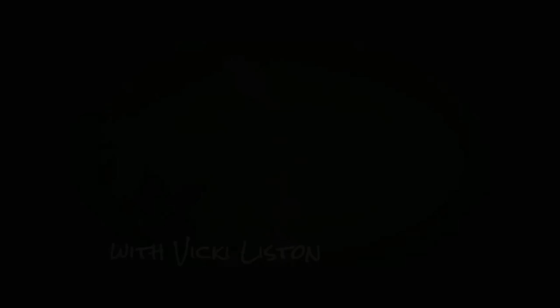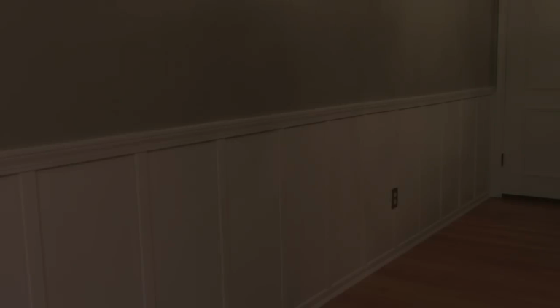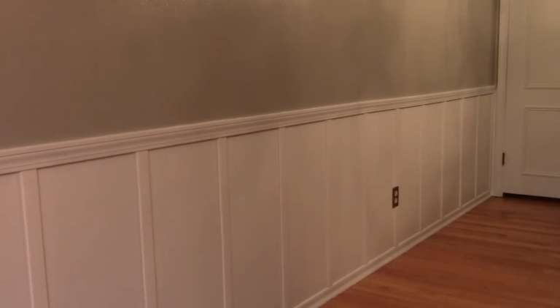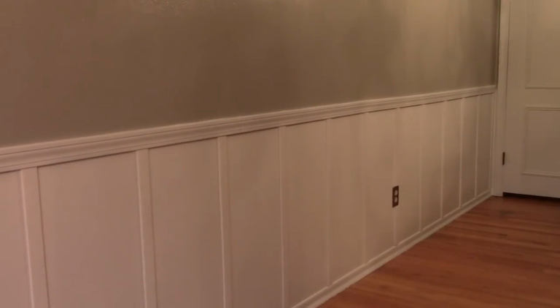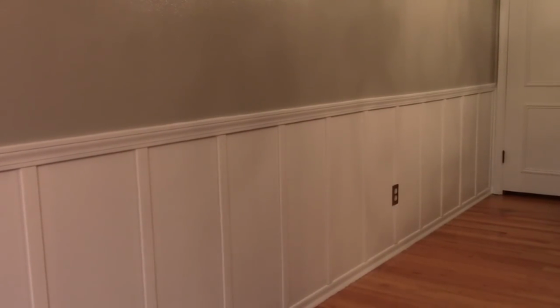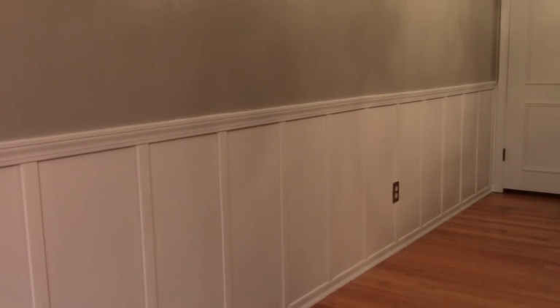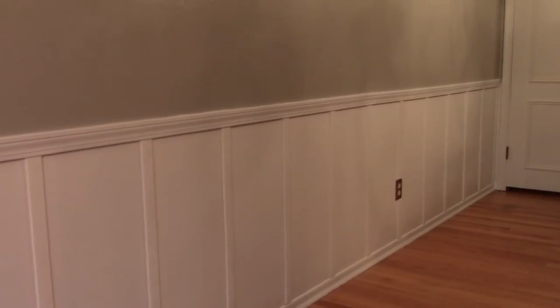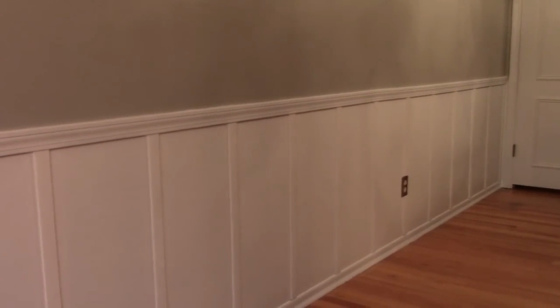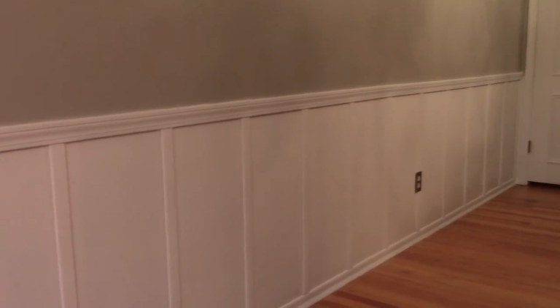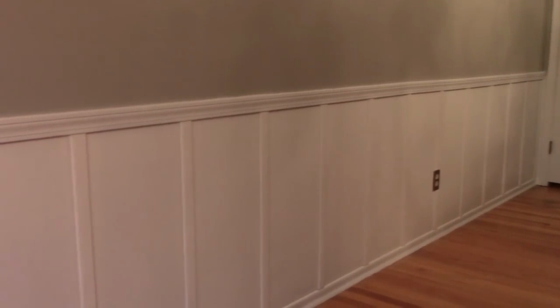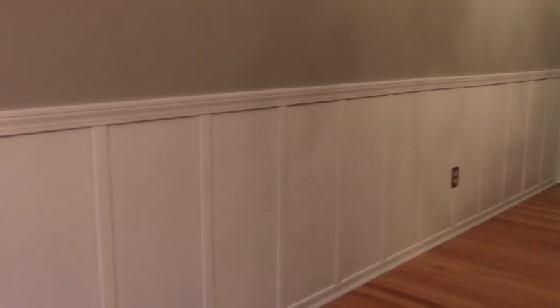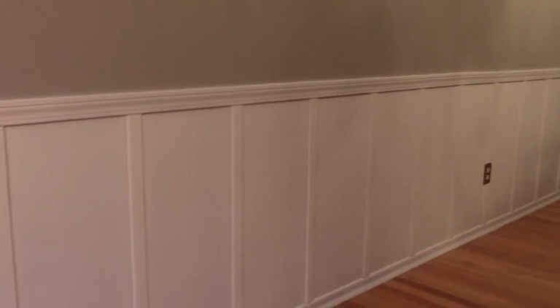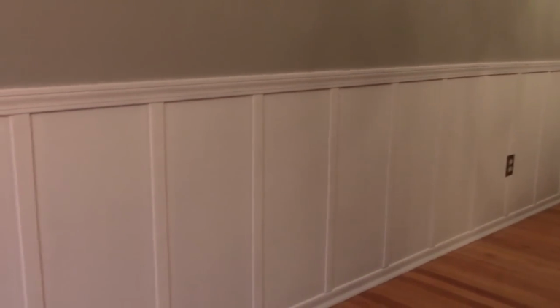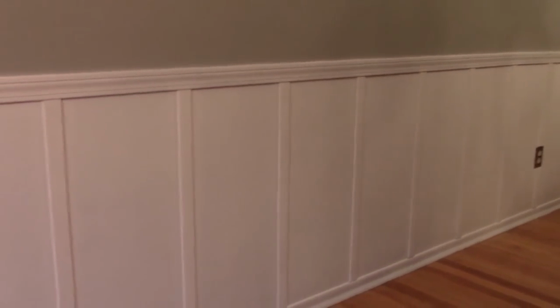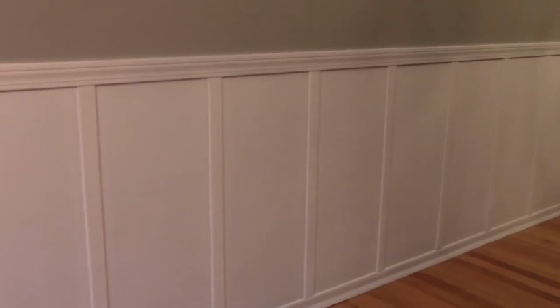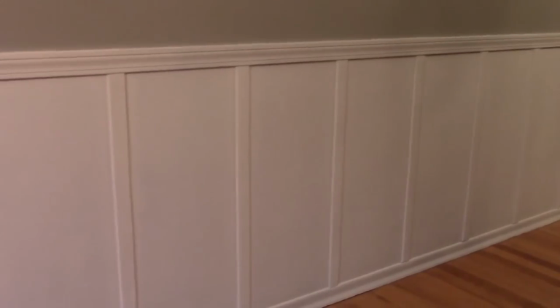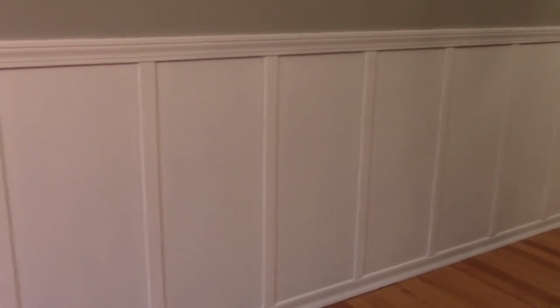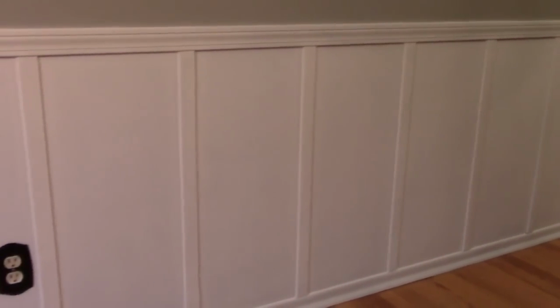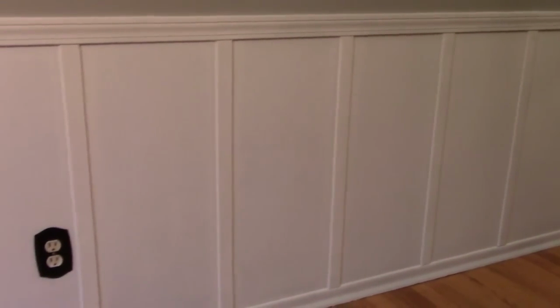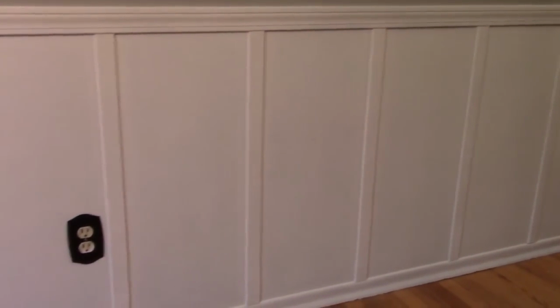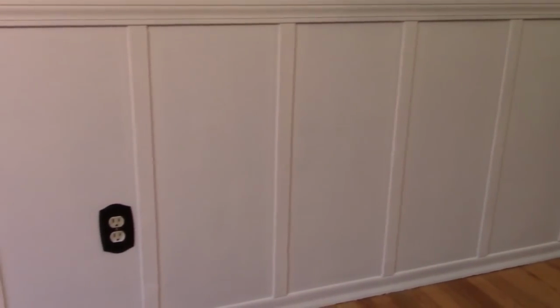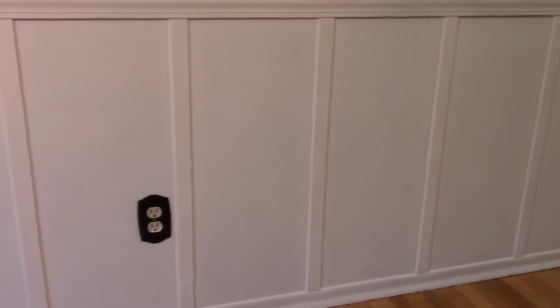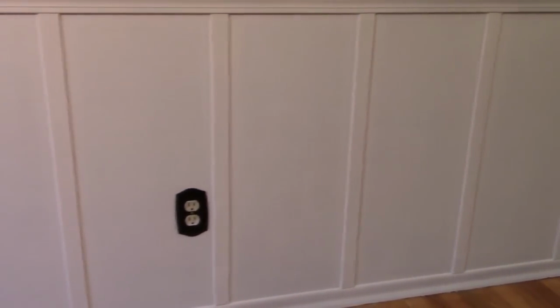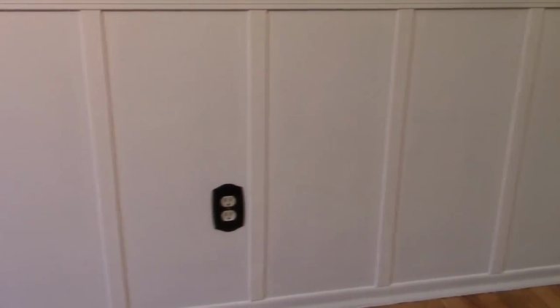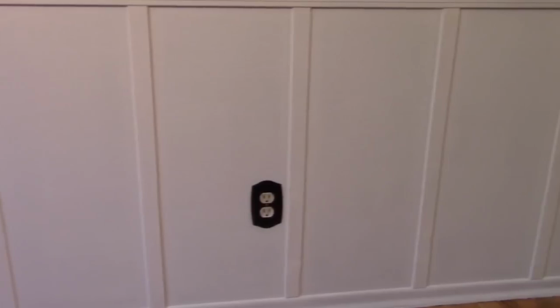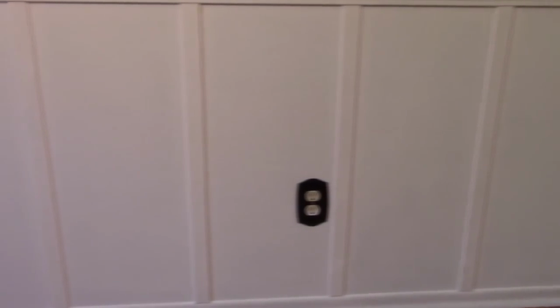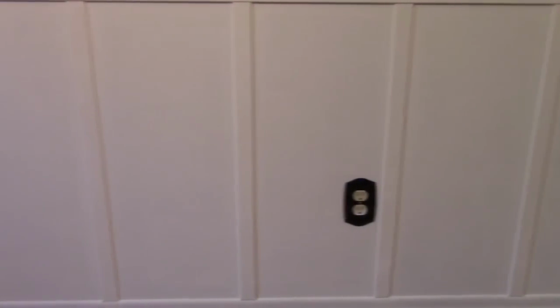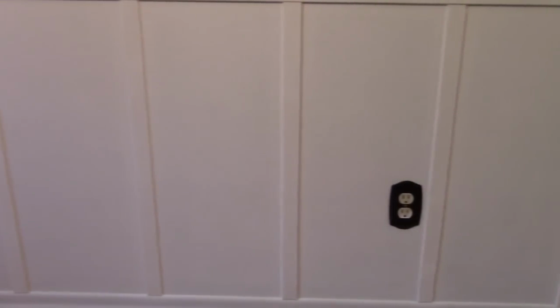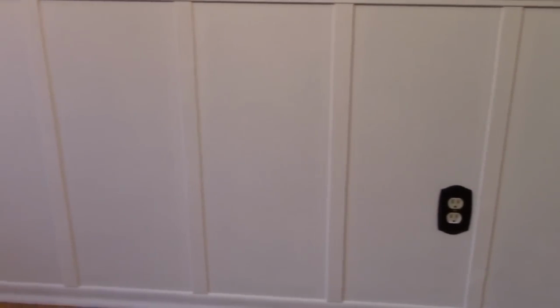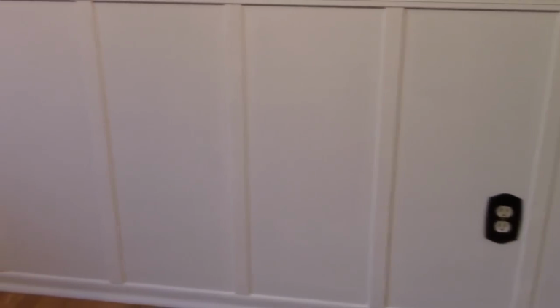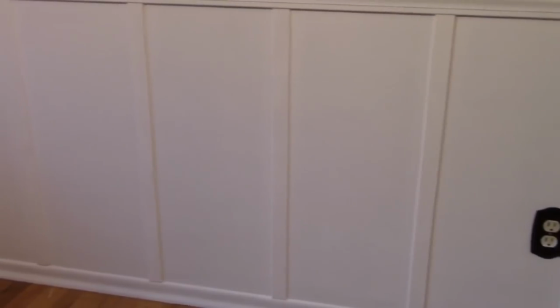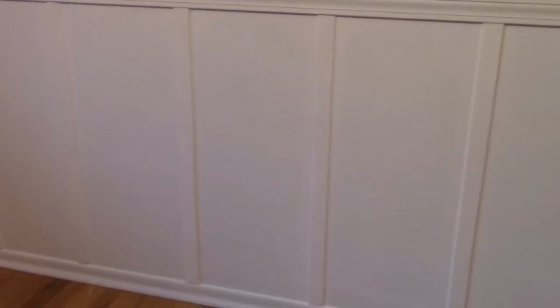Board and batten or wainscoting wall treatments look amazing but can be super labor-intensive with lots of miter cuts. This easy version gives you a very similar look, uses existing baseboard trim, and cuts out time and work — and best of all, minimal mitering.